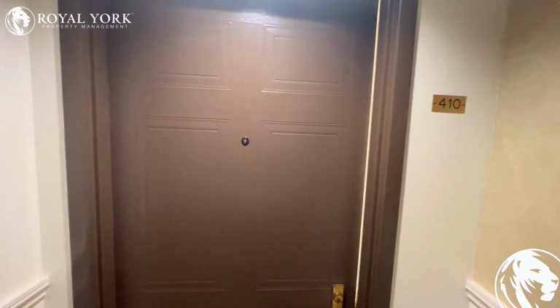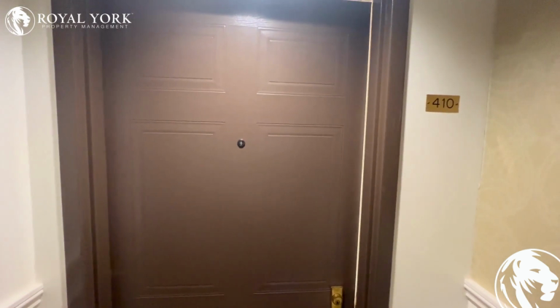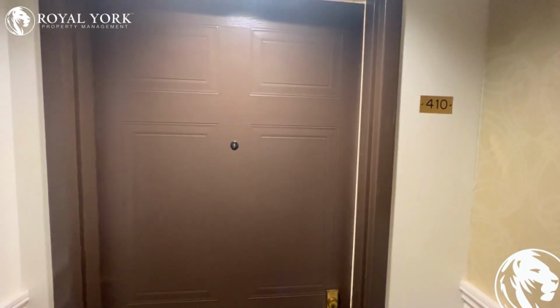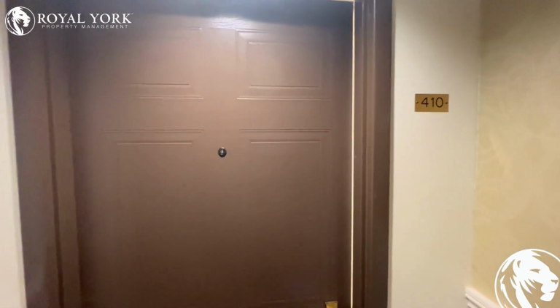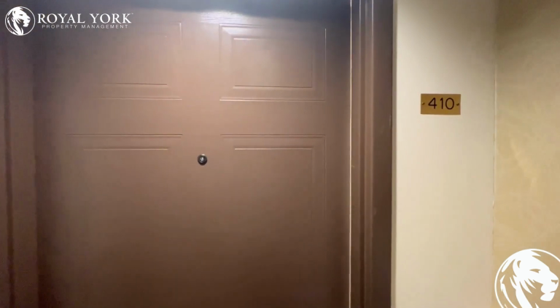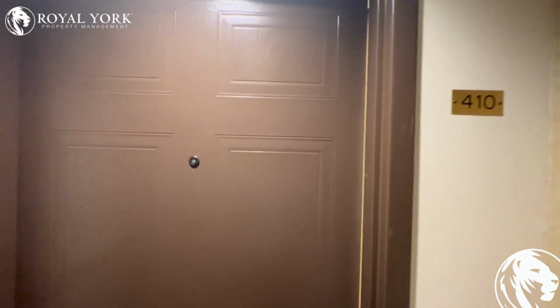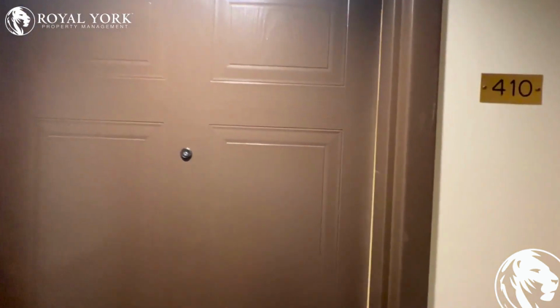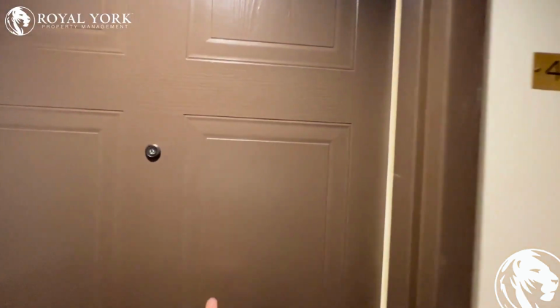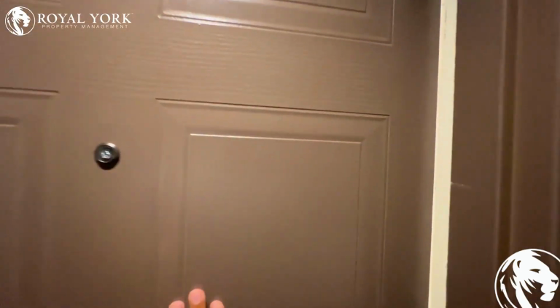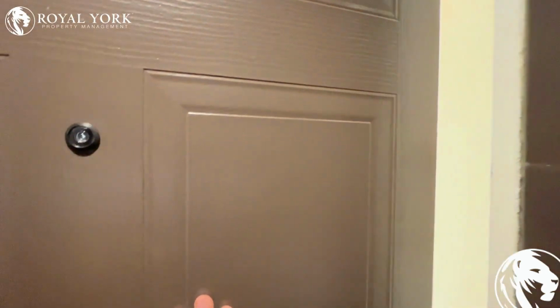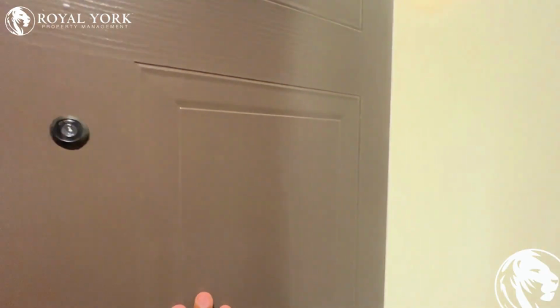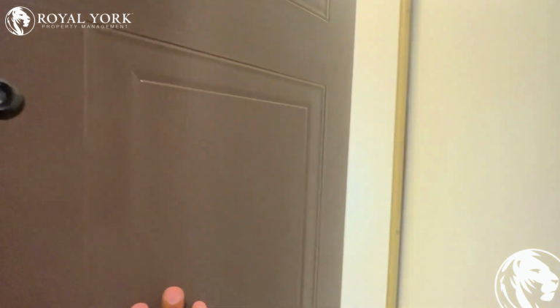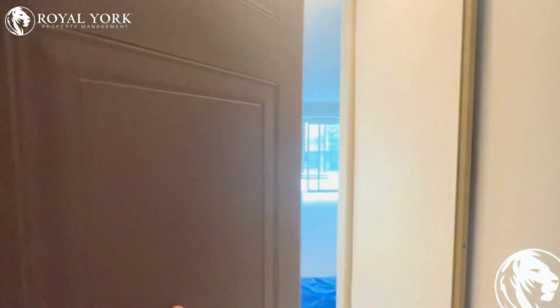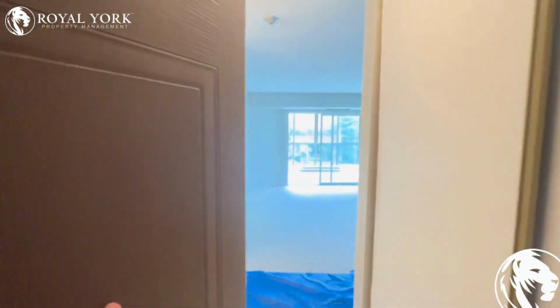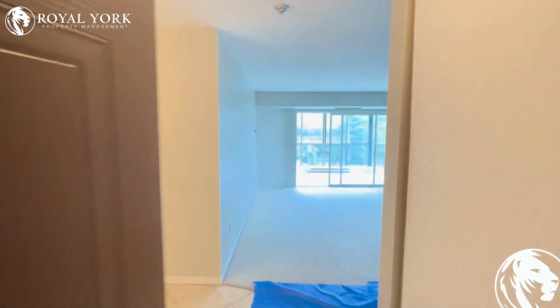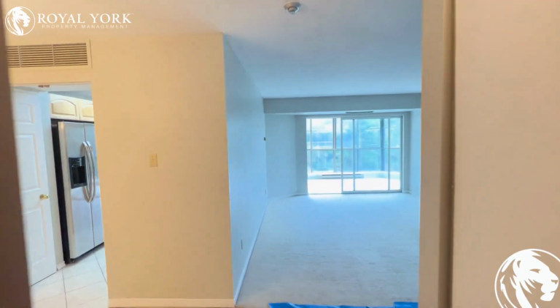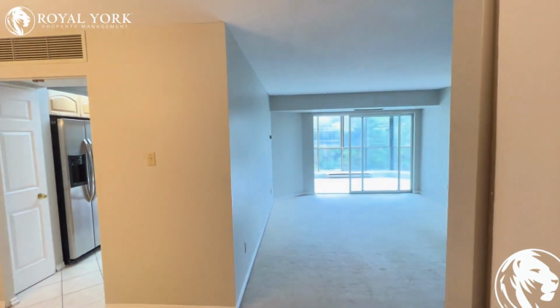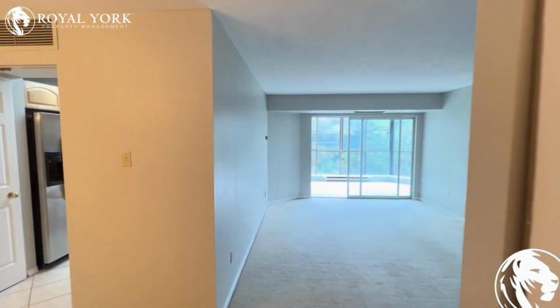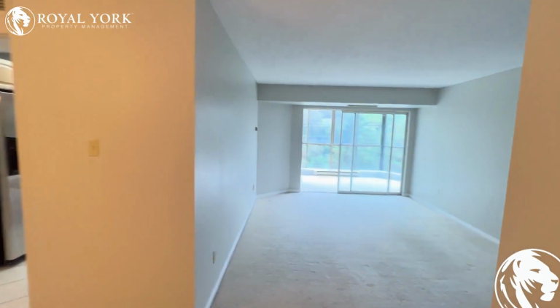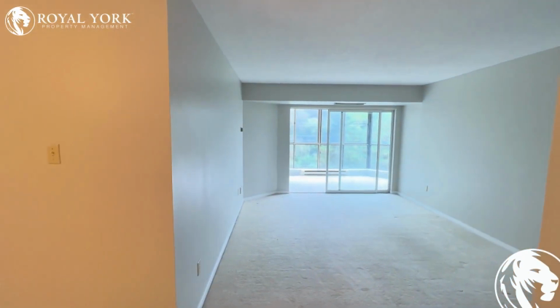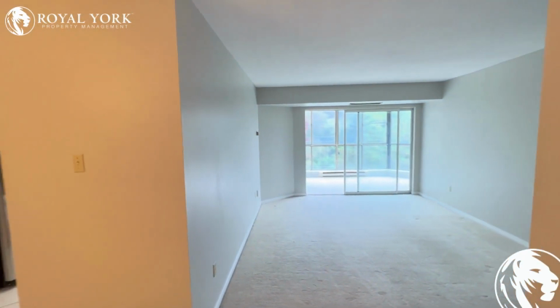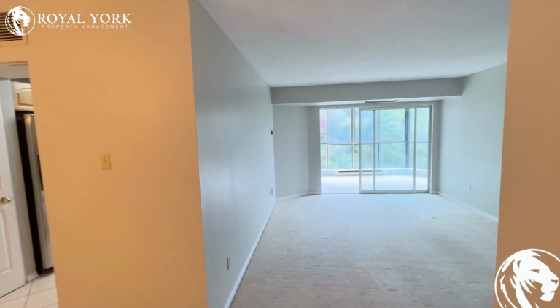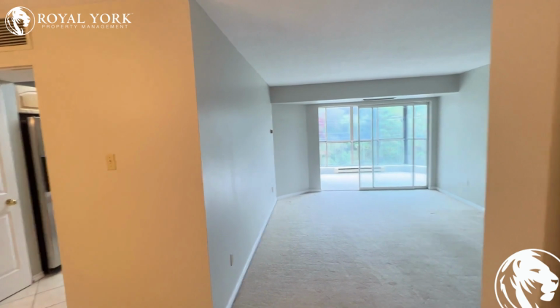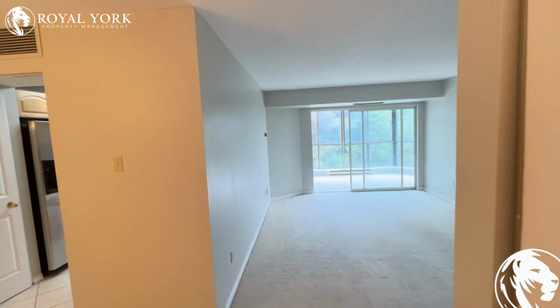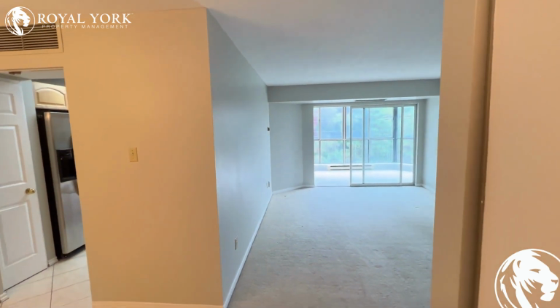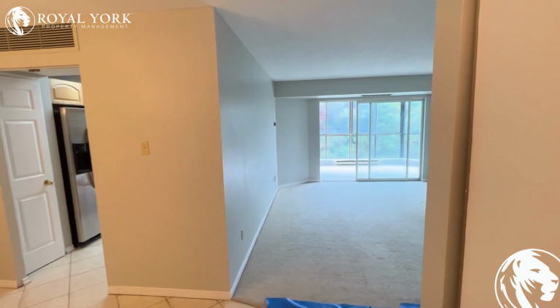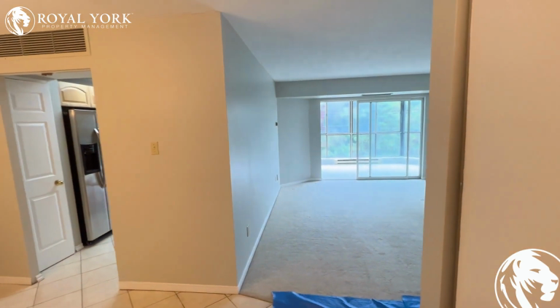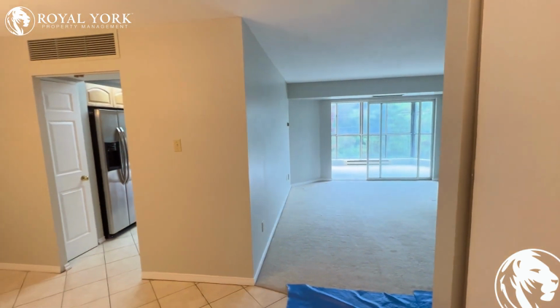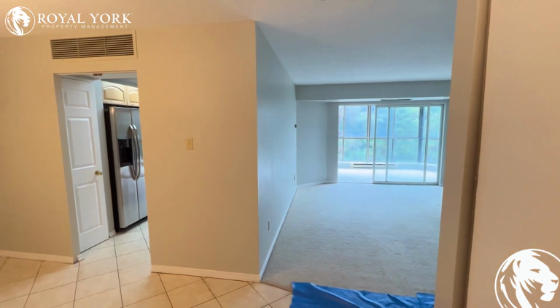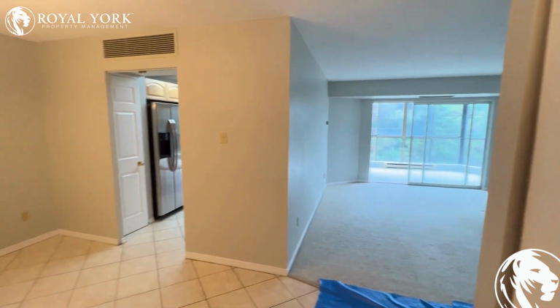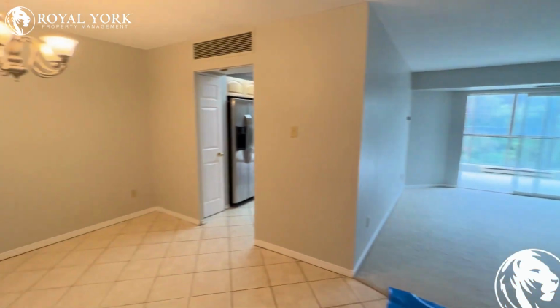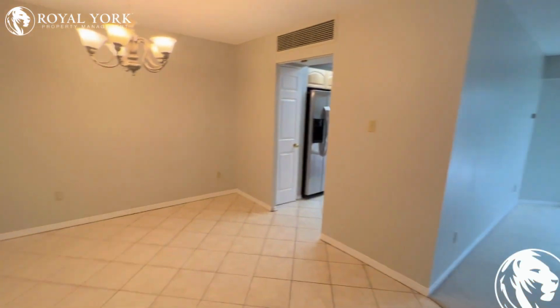Hi, welcome to unit 410 at 265 West Court Place, located in Waterloo, Ontario. This is a beautiful, very spacious two-bedroom condo located minutes away from the University of Waterloo. As soon as we enter here, we have...